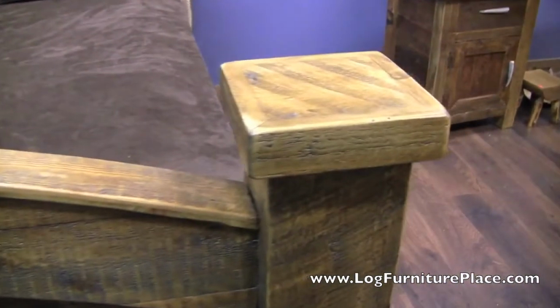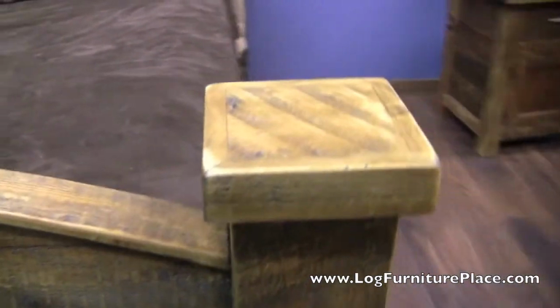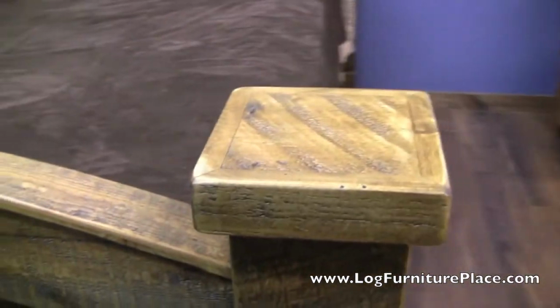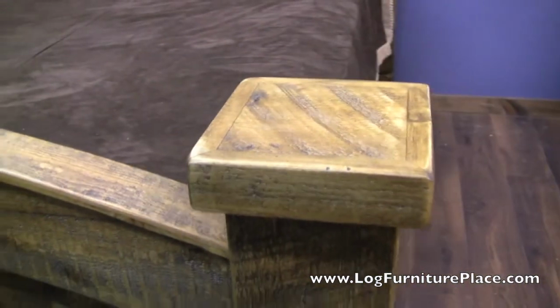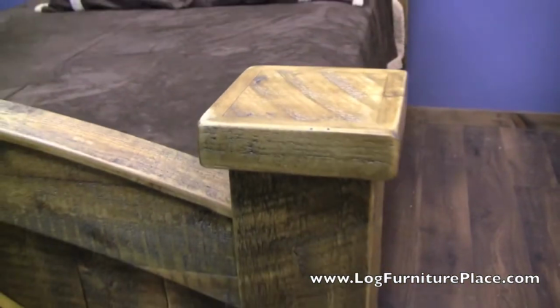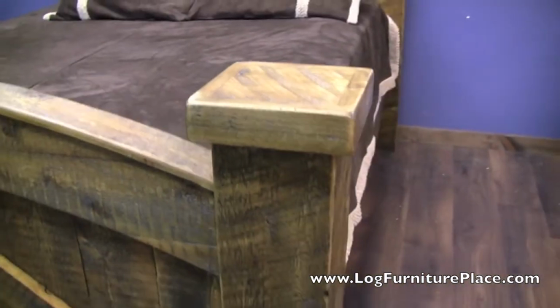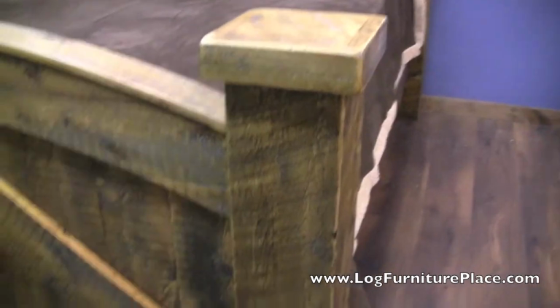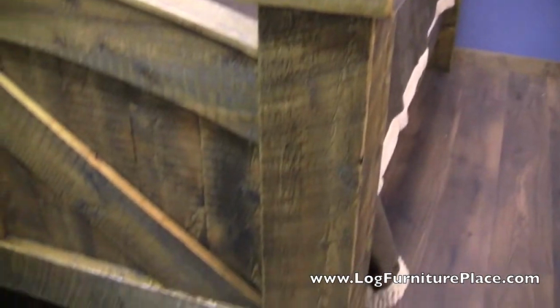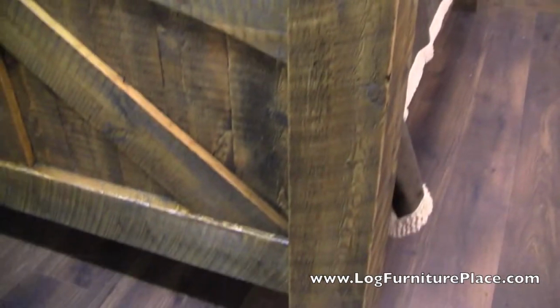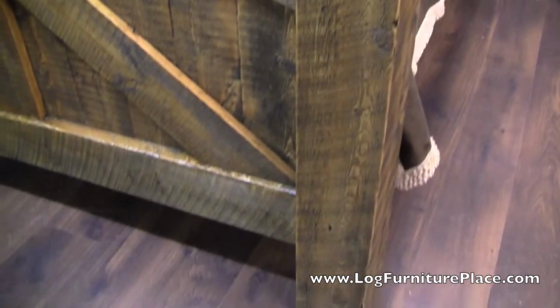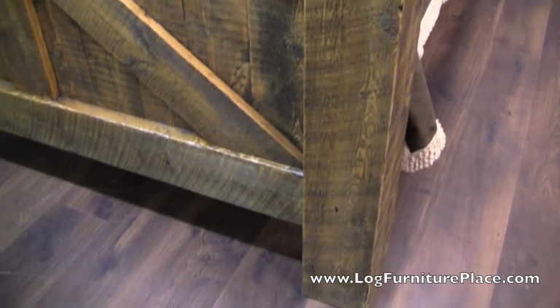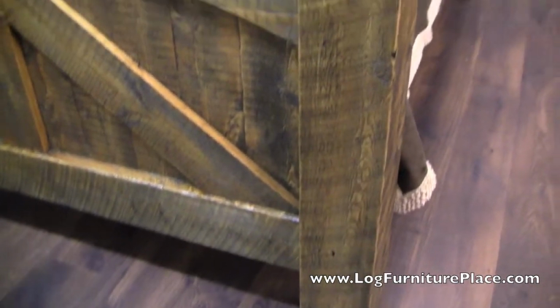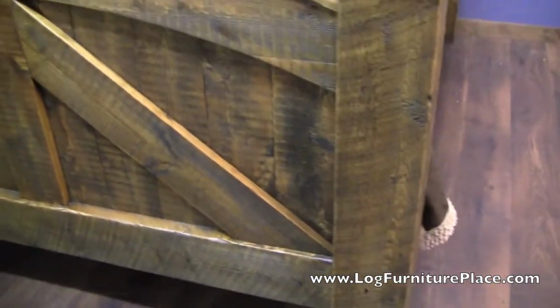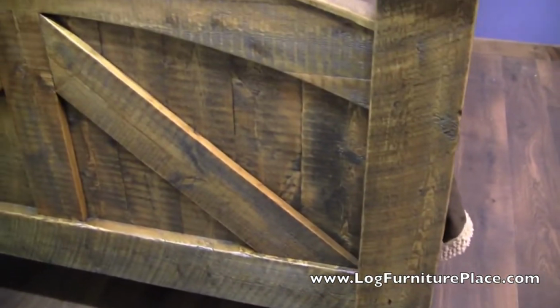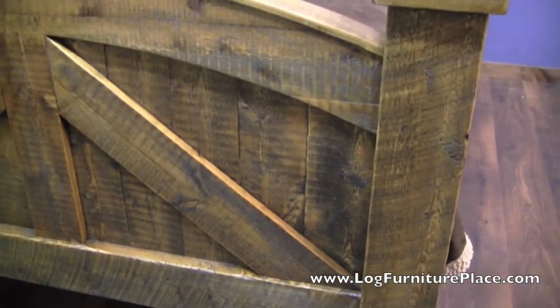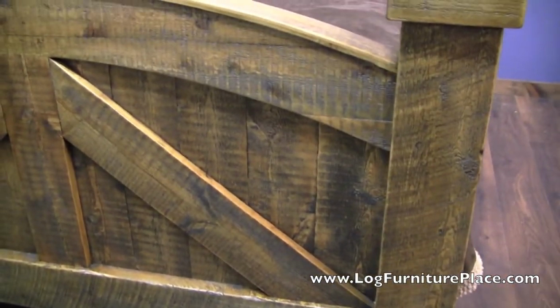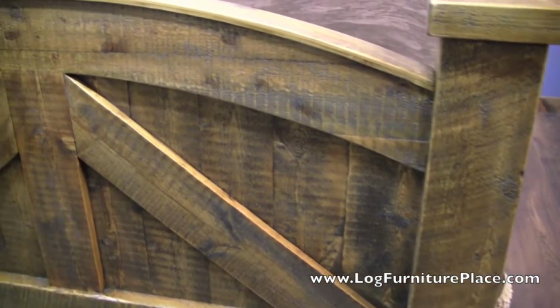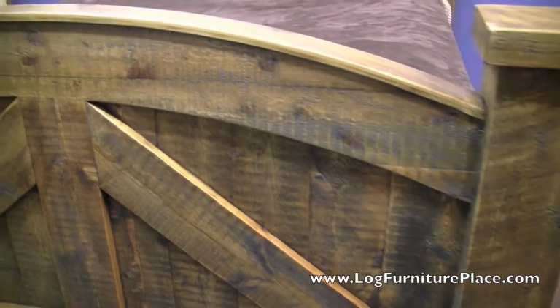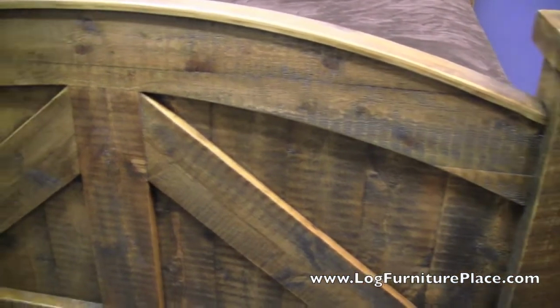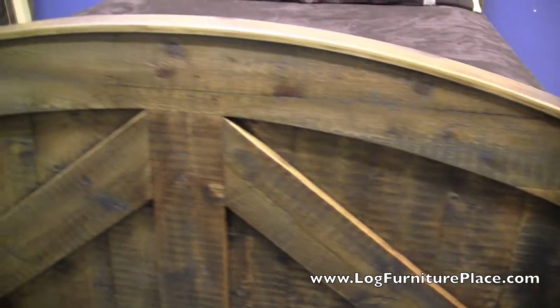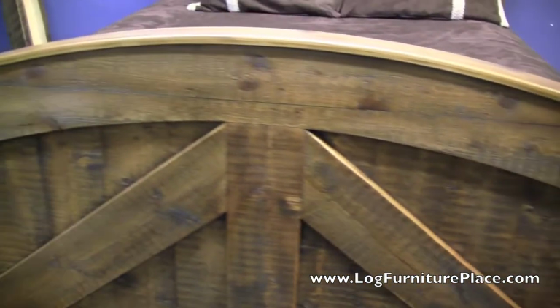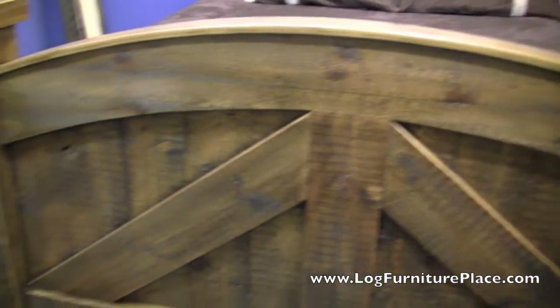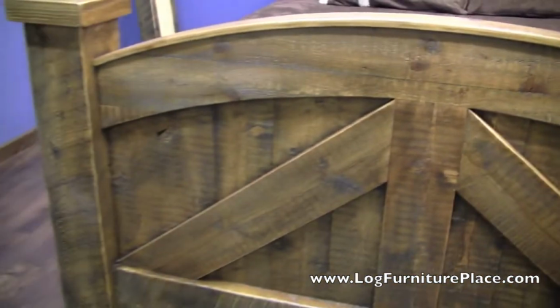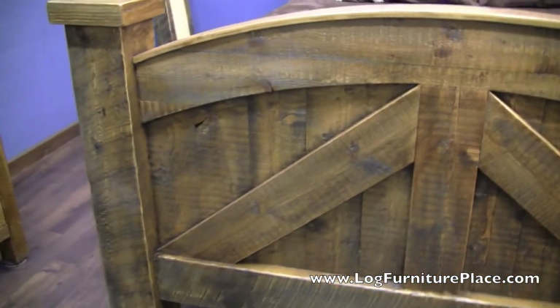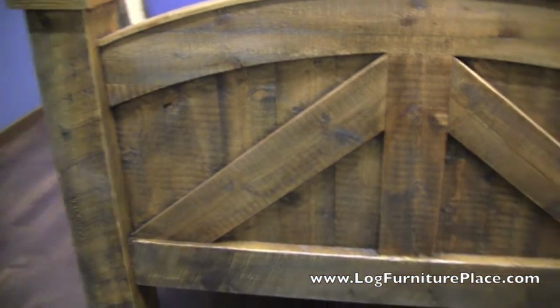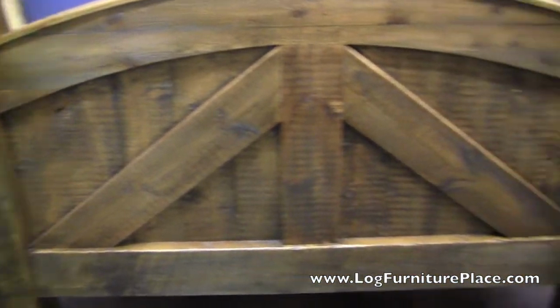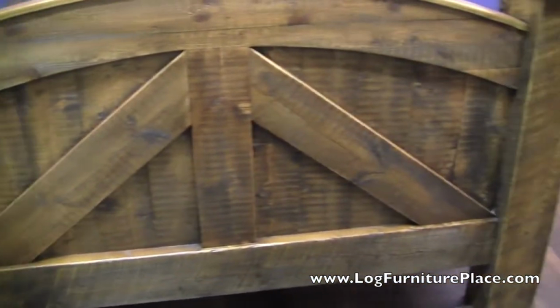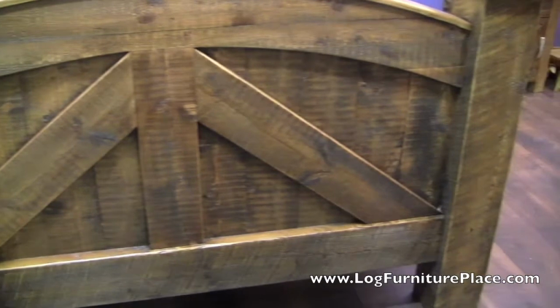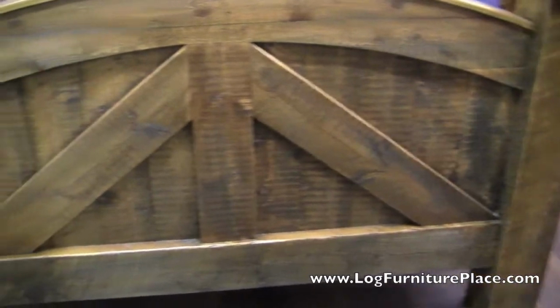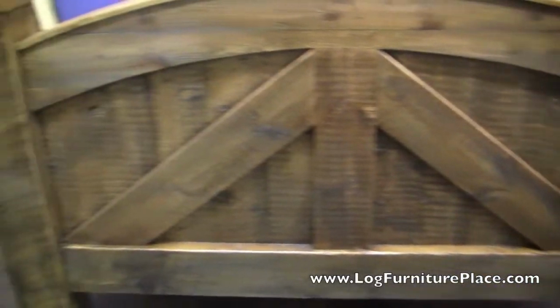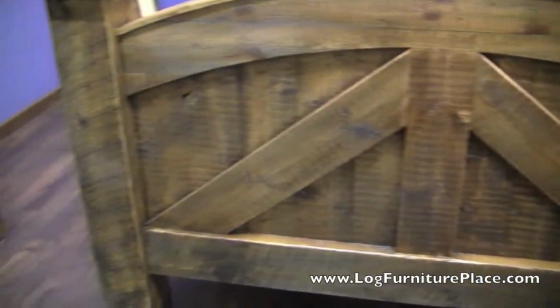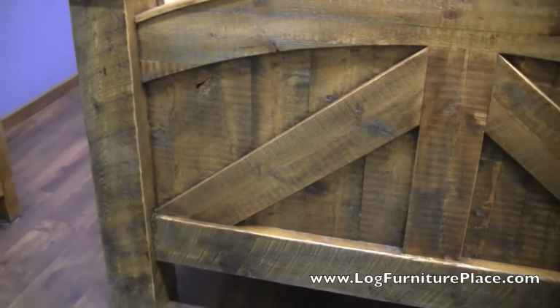This barnwood bed is handcrafted out of salvaged wood from barns that are 100 to 150 years old. Each barn is going to age slightly different, so the colors and the variations in the wood will be slightly different.